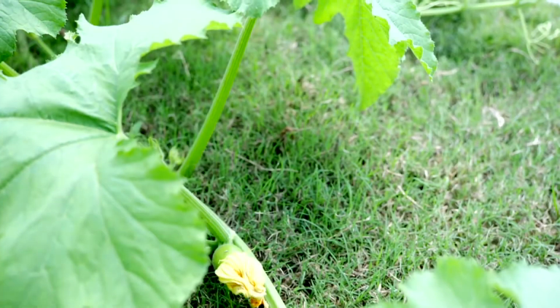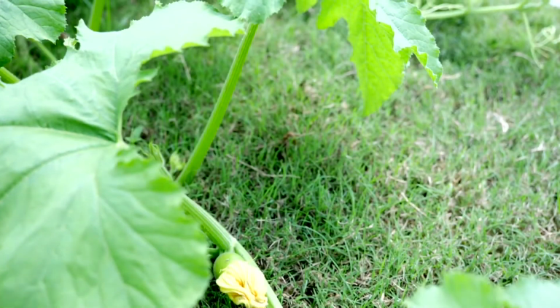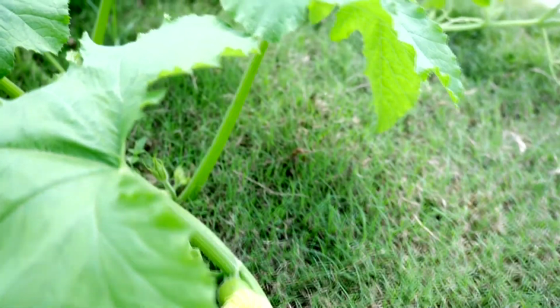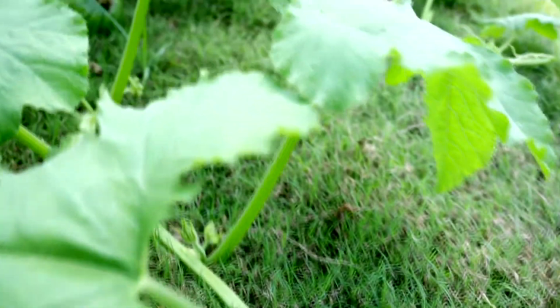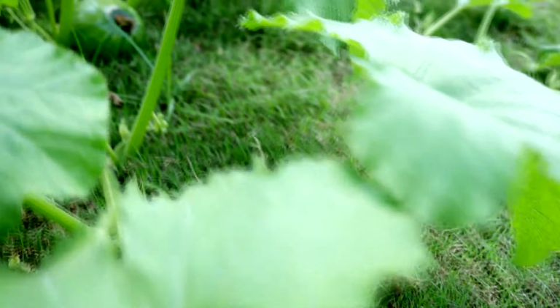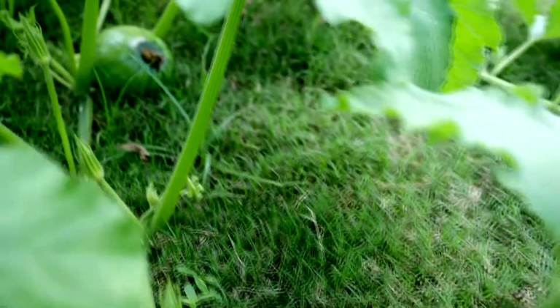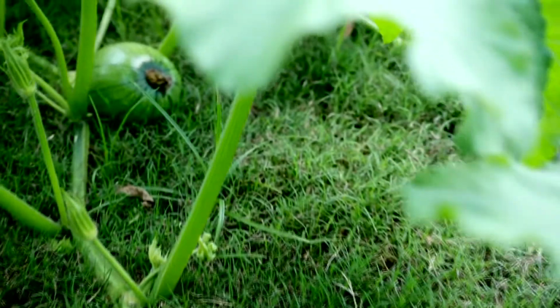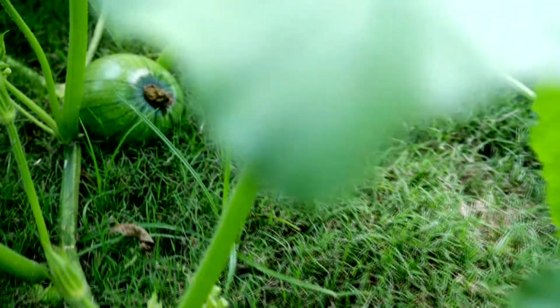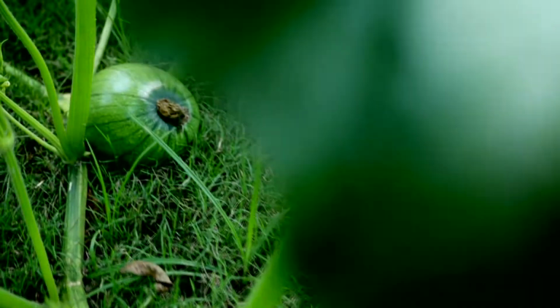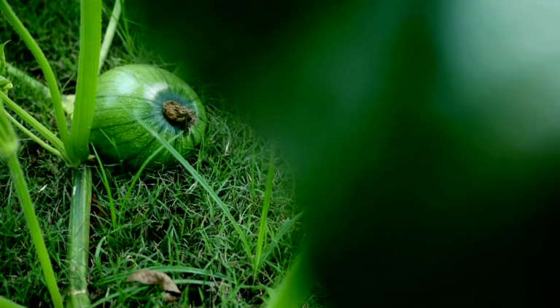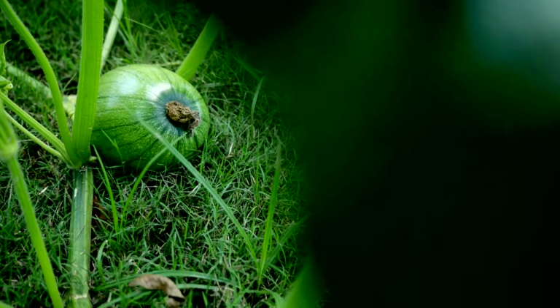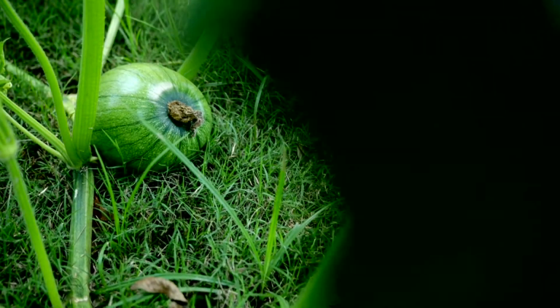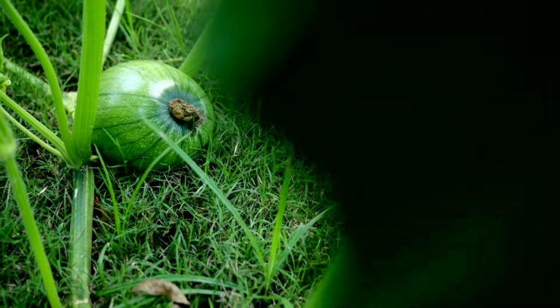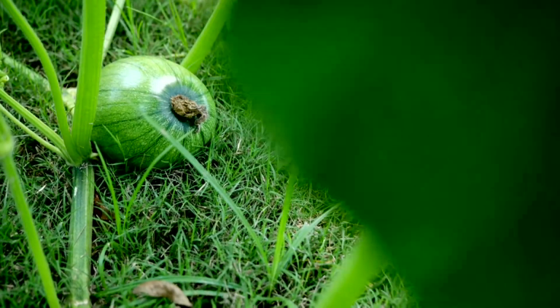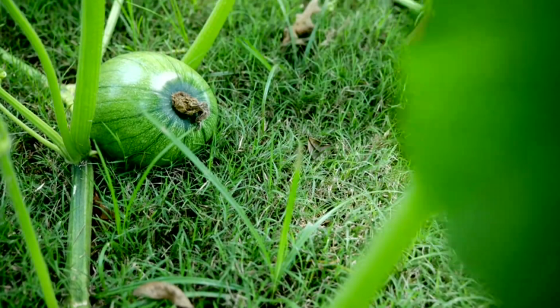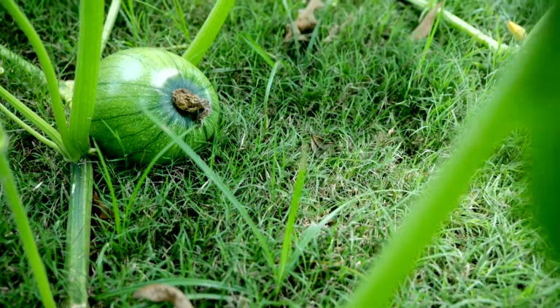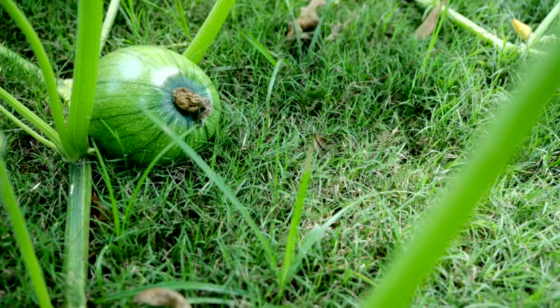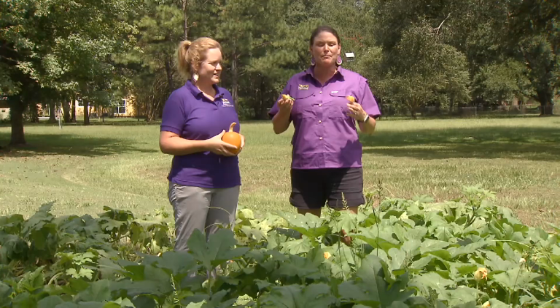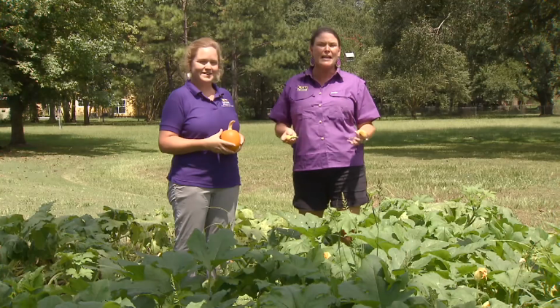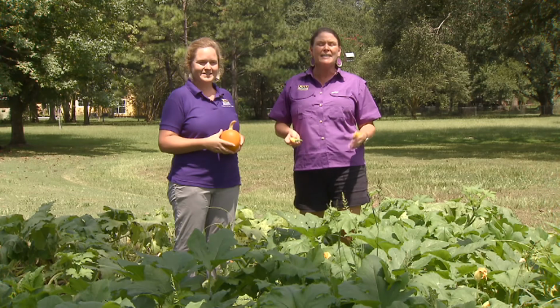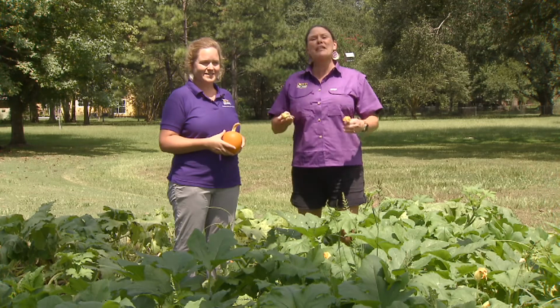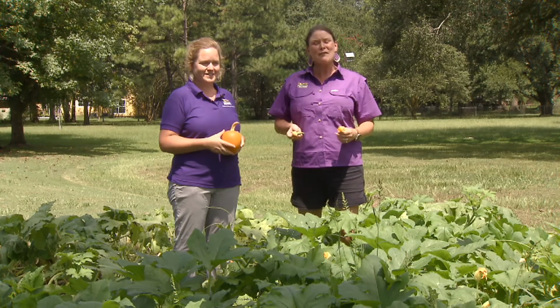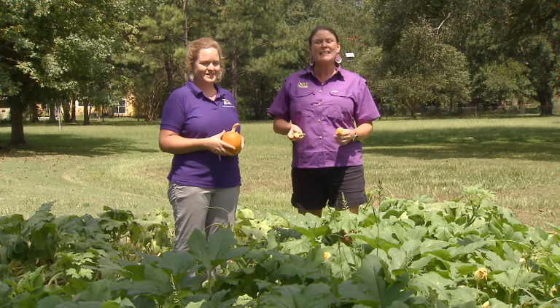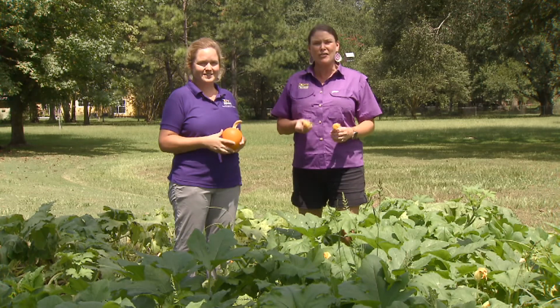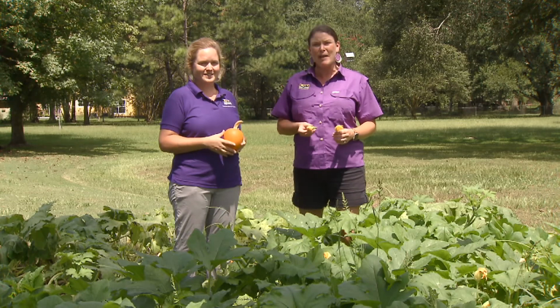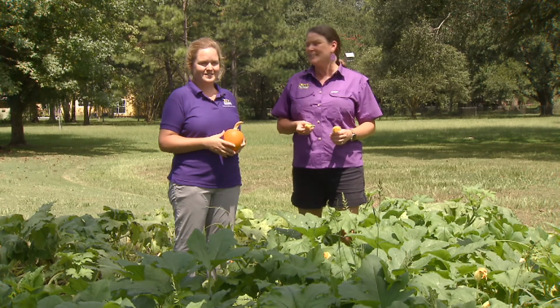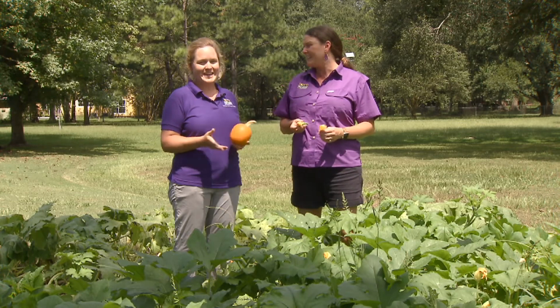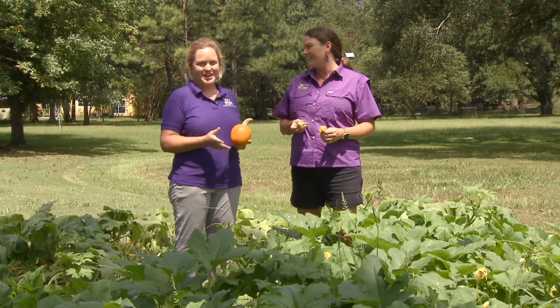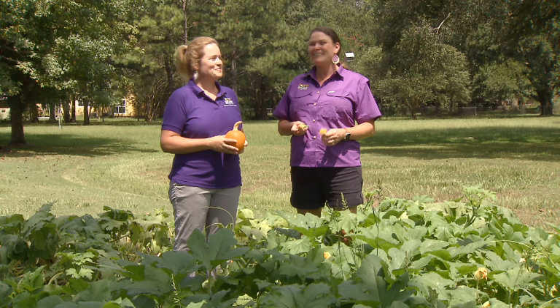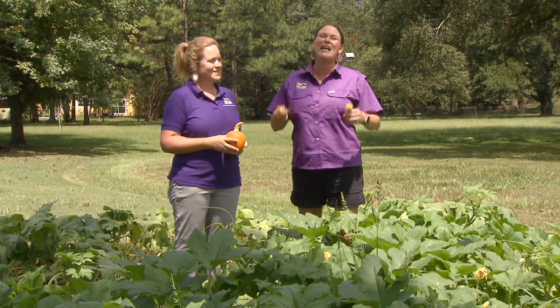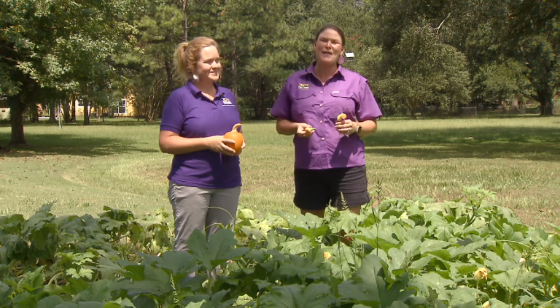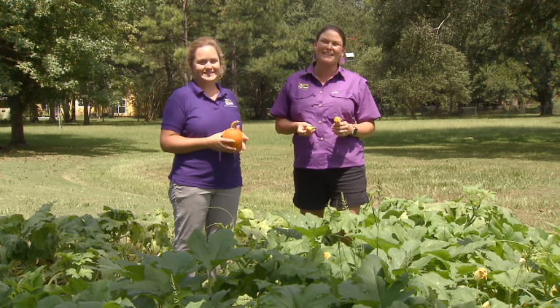All right, makes sense. So we're looking forward to the fall, some cooler weather, some pumpkins for Halloween and for Thanksgiving. It's gonna be great. Keep on growing. This is Heather Kirk-Ballard and Kiki Fontenot with the LSU AgCenter.